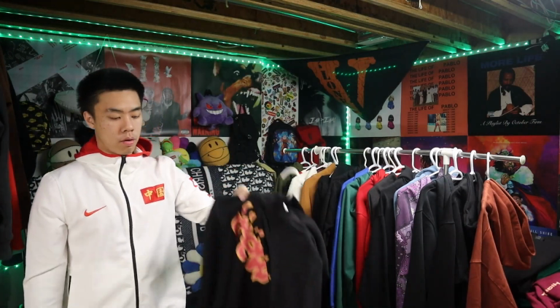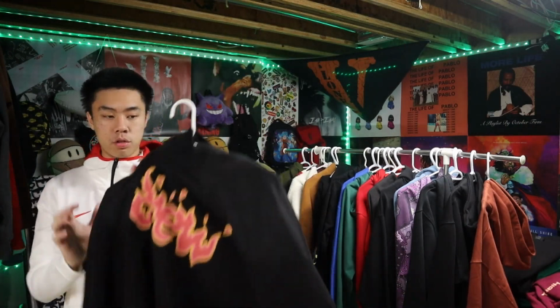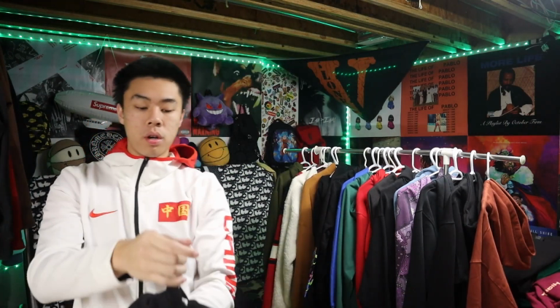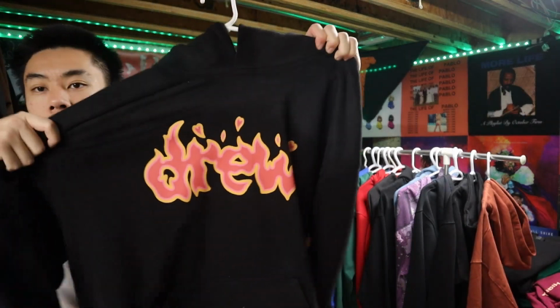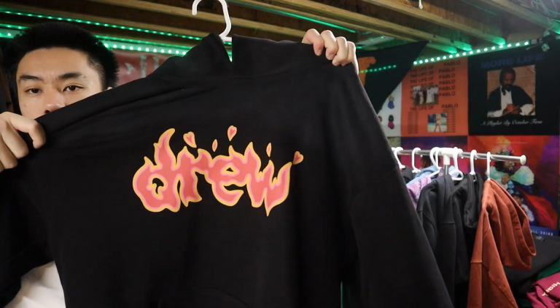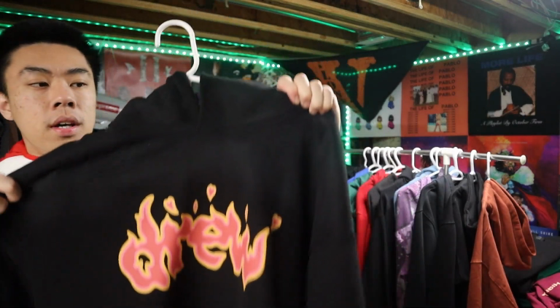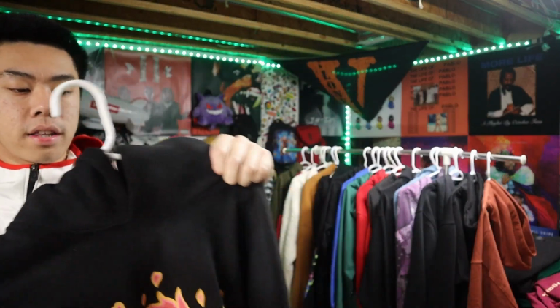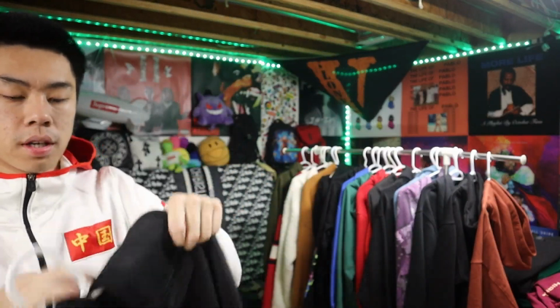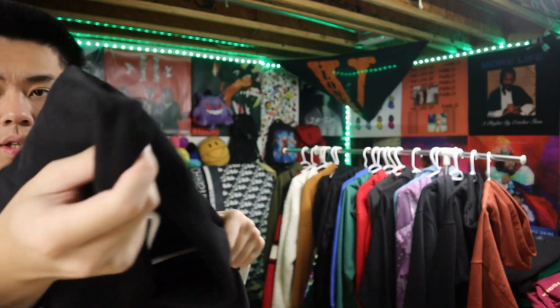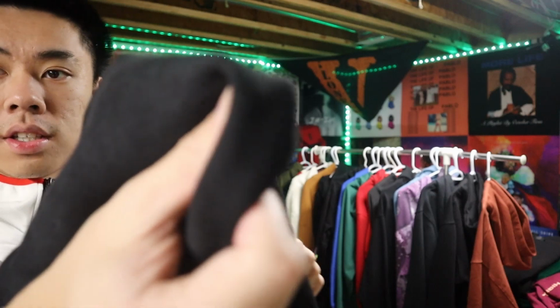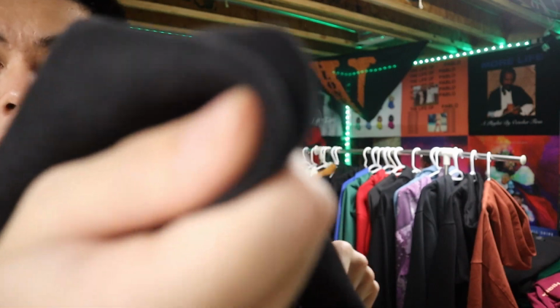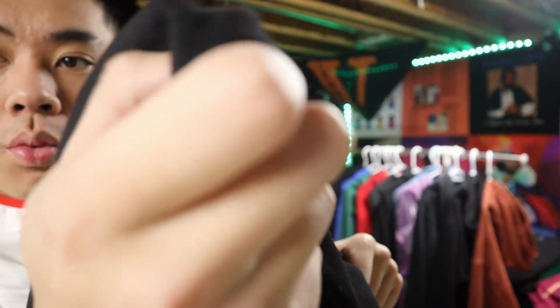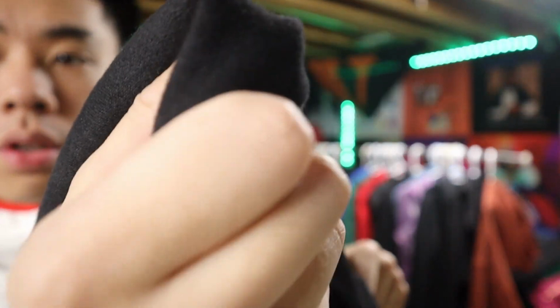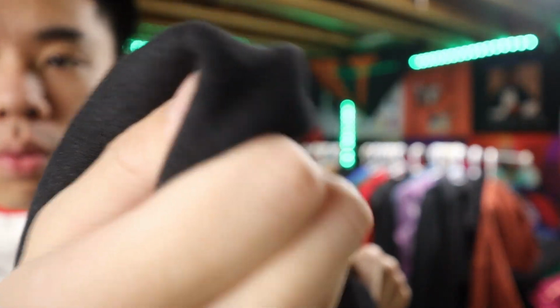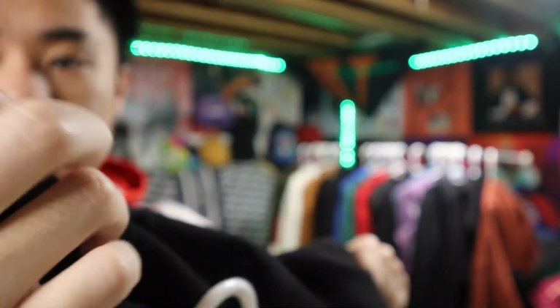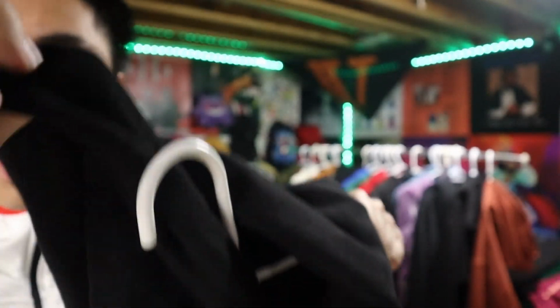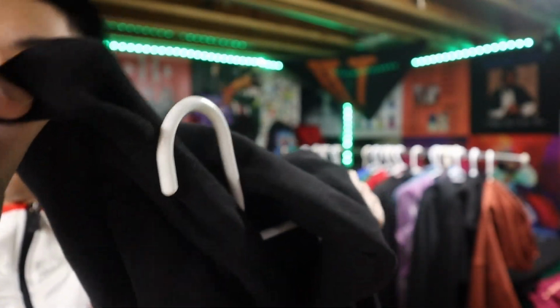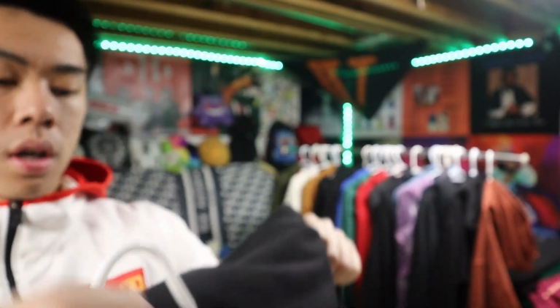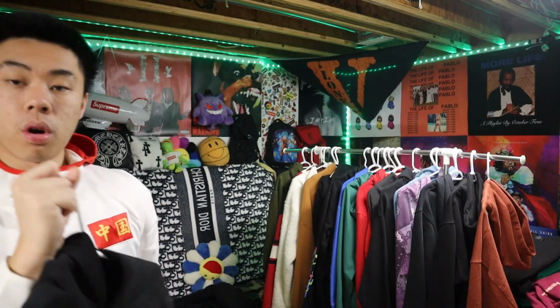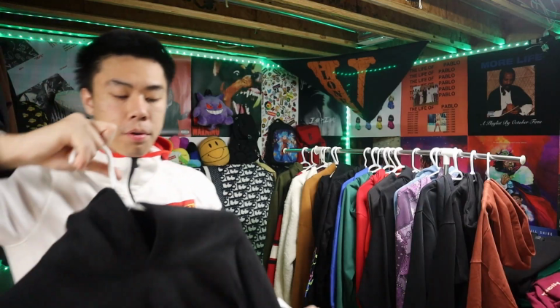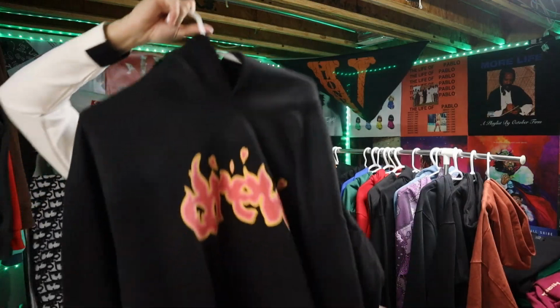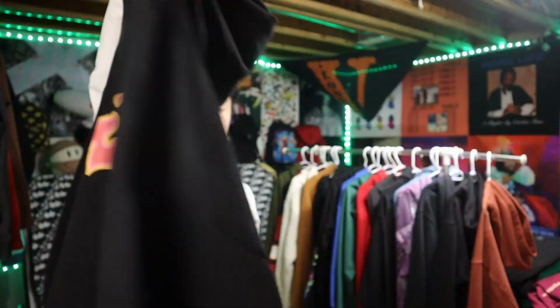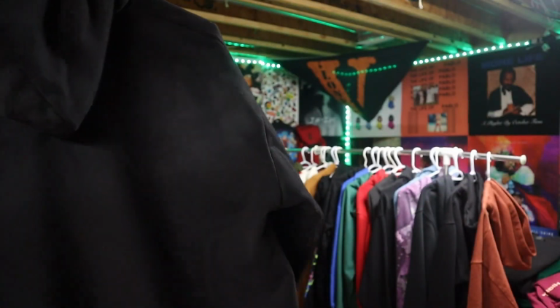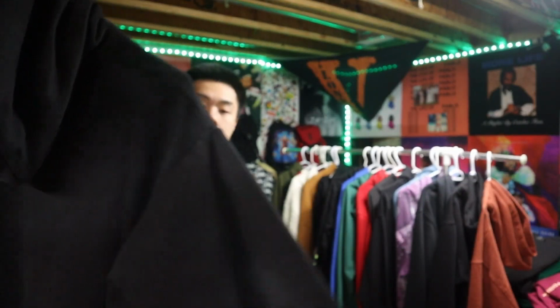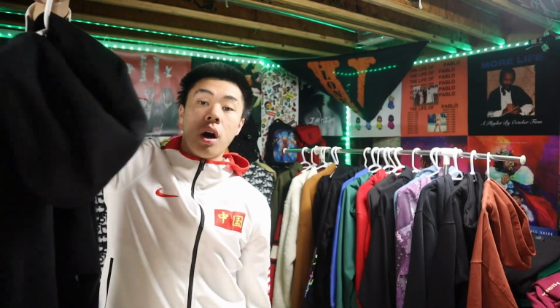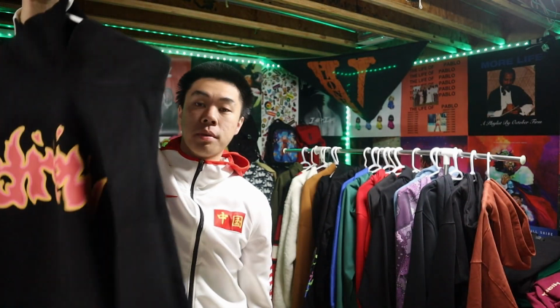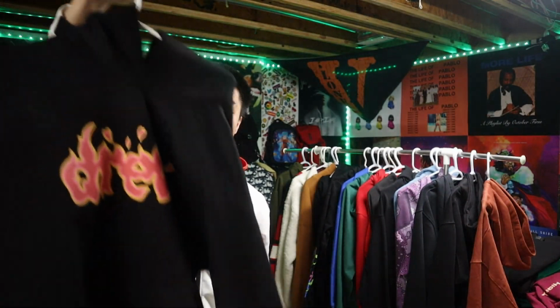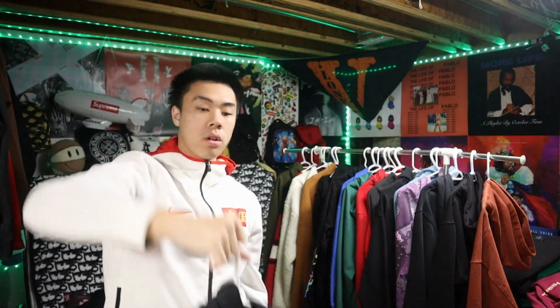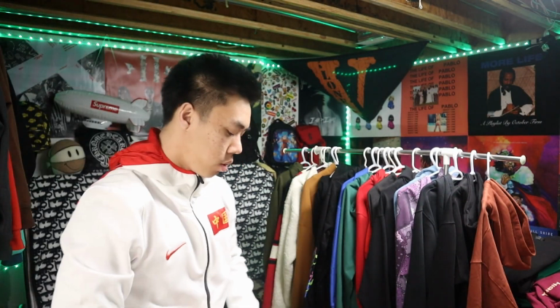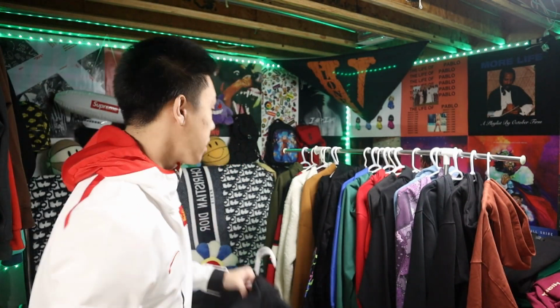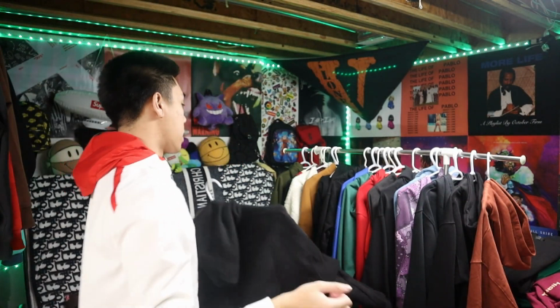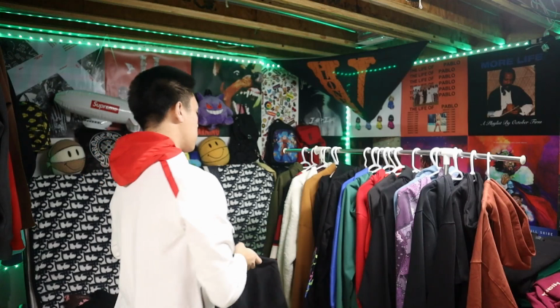This is drippy — this is a heavy one. This is a Drew brand hoodie. The quality is like real cotton, pretty warm. I throw this on a lot randomly, so I'm happy to give this one a 10 out of 10.